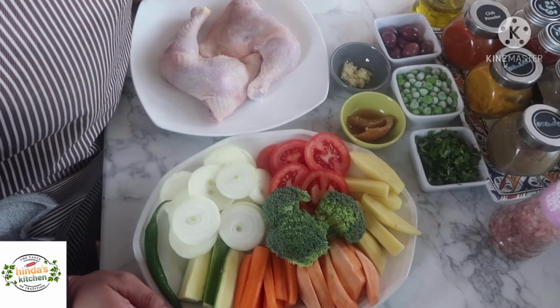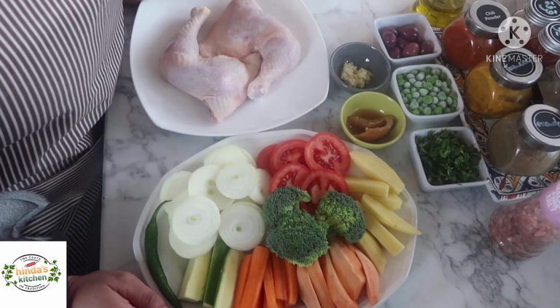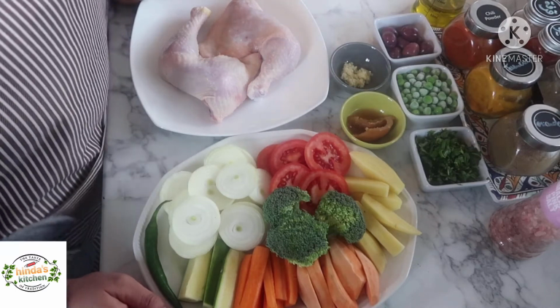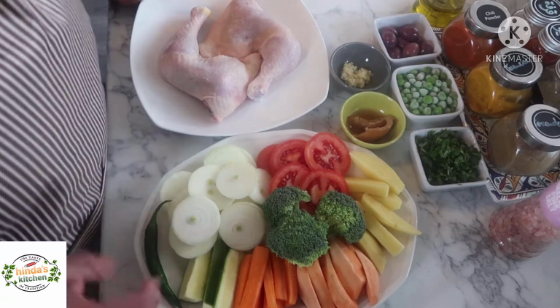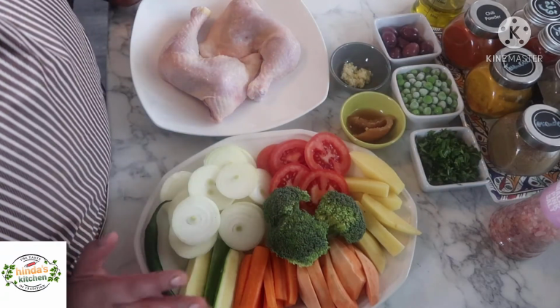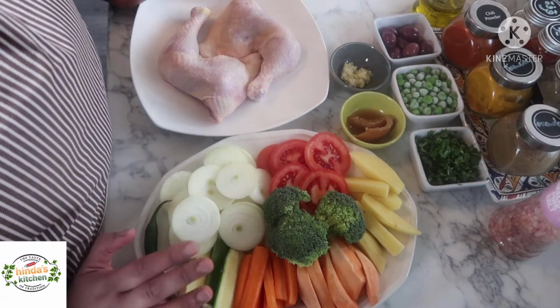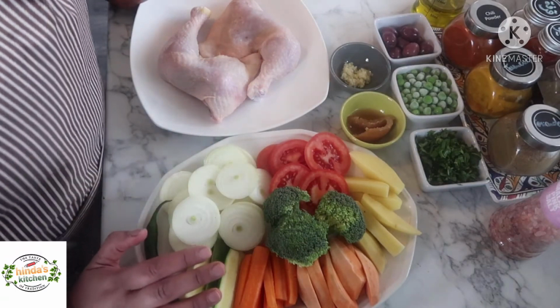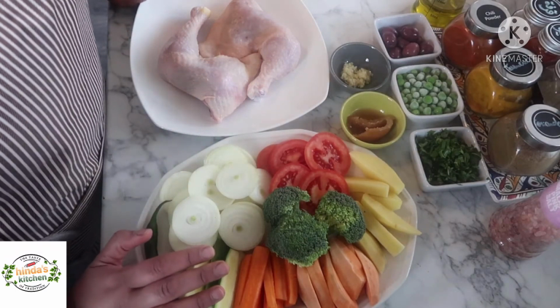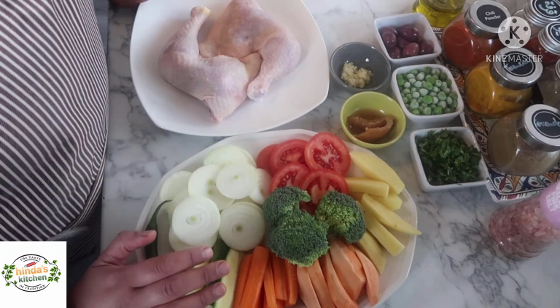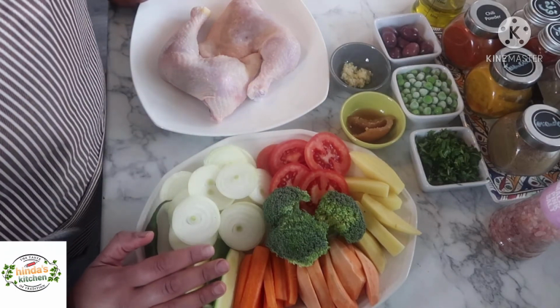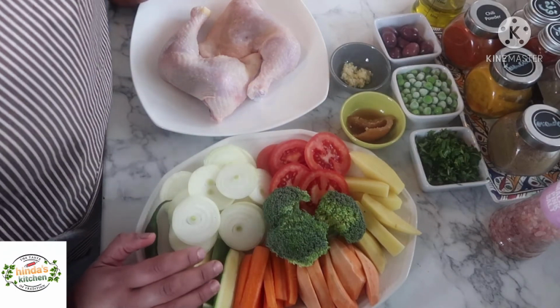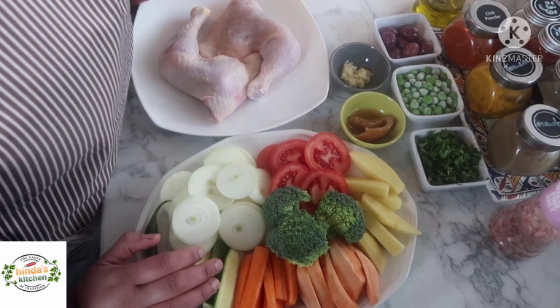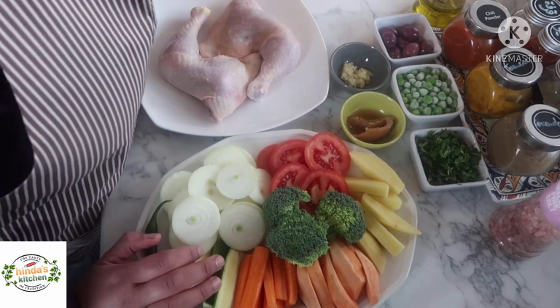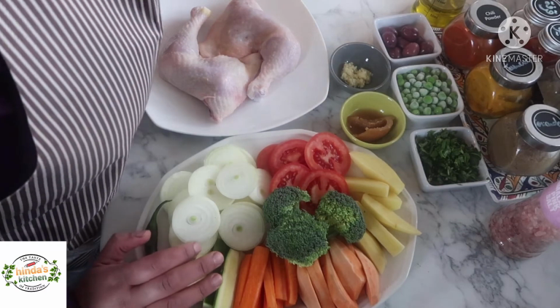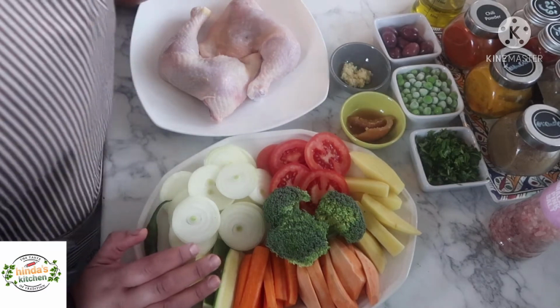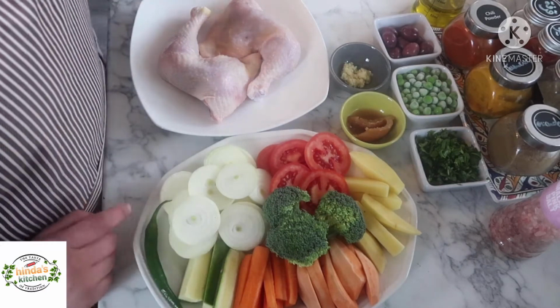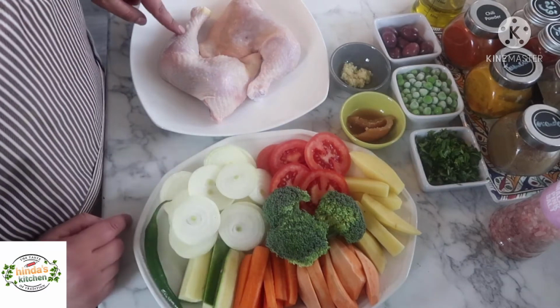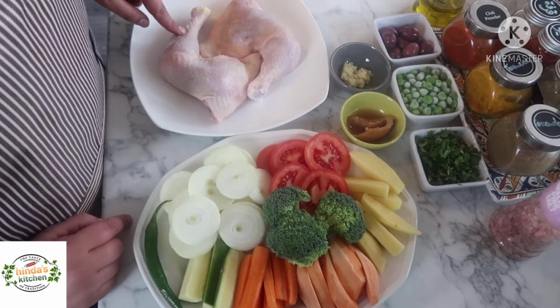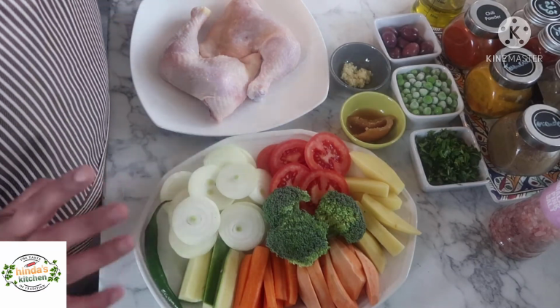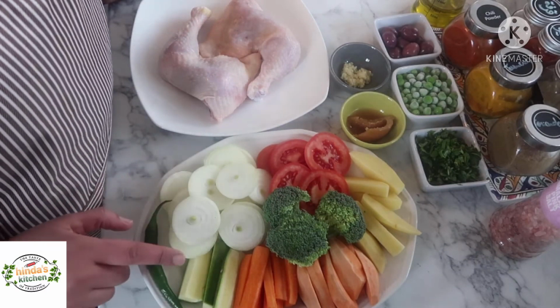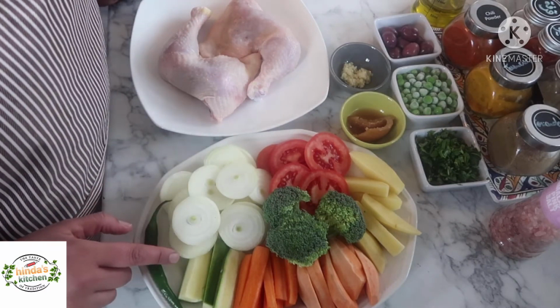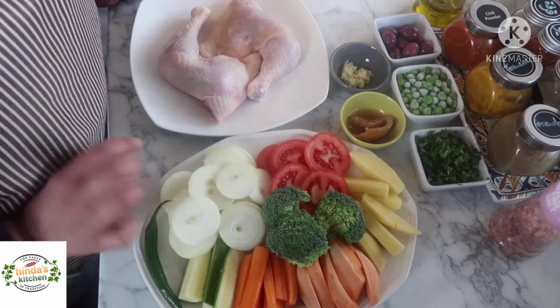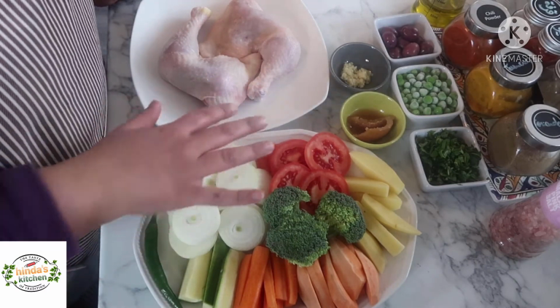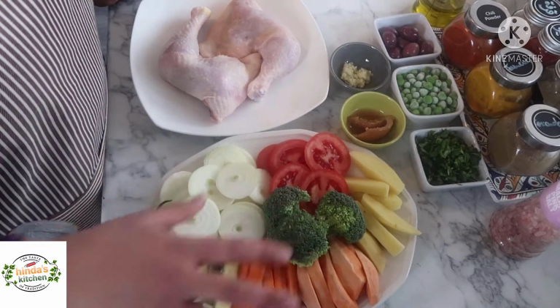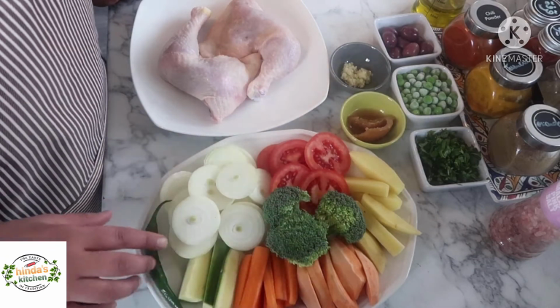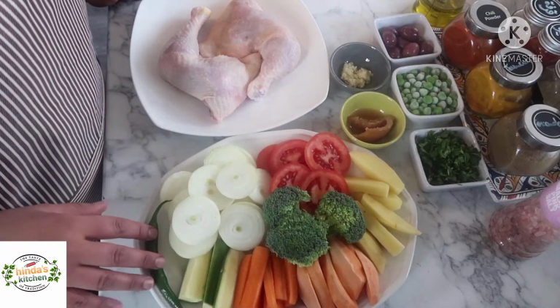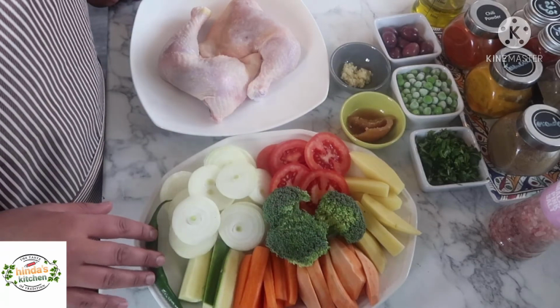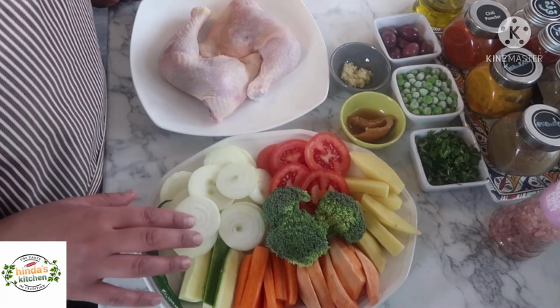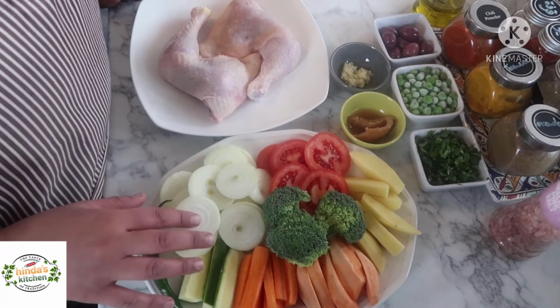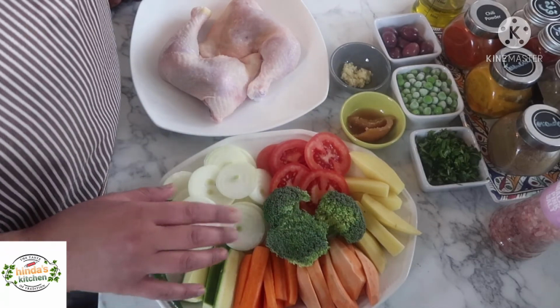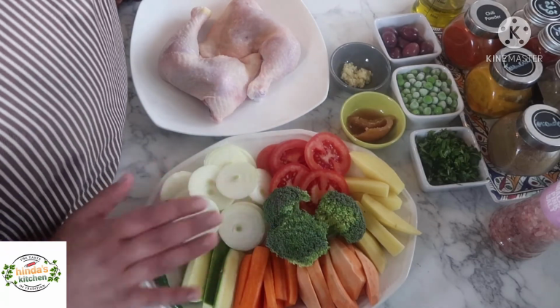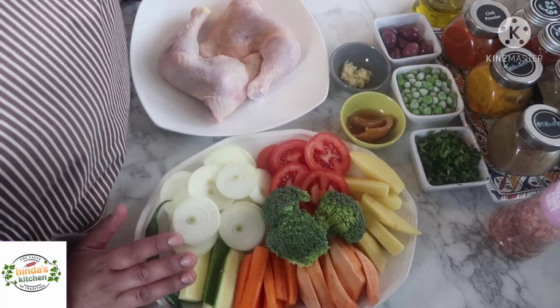Assalamu alaikum everyone, welcome back to my channel. Today I'm gonna cook with you another tagine. I know I'm exaggerating with tagines but believe me they're very good — this tagine especially.